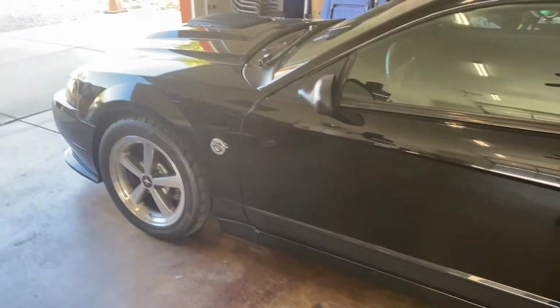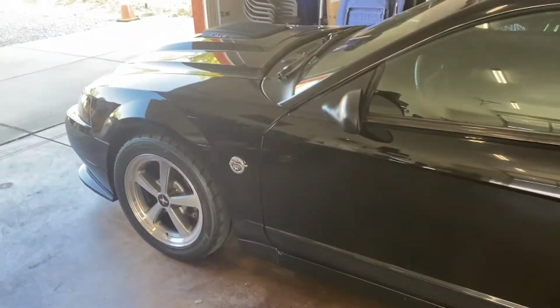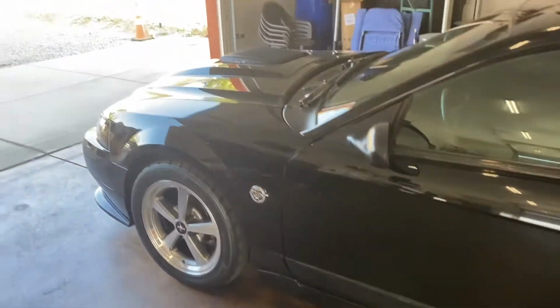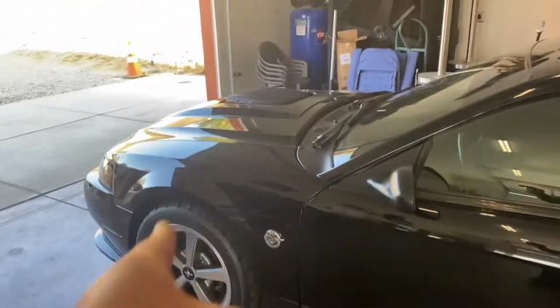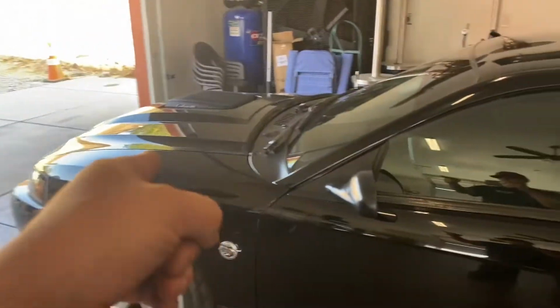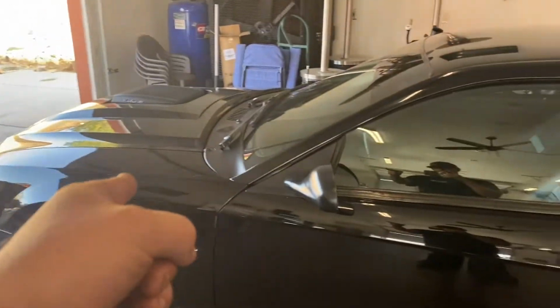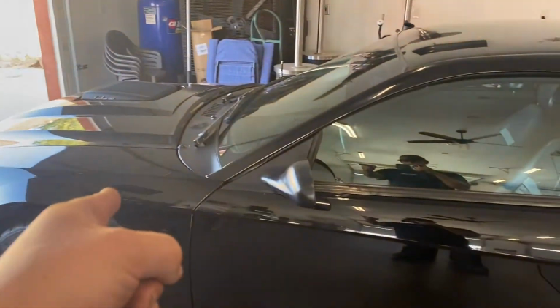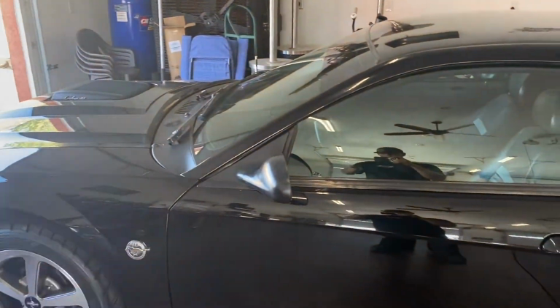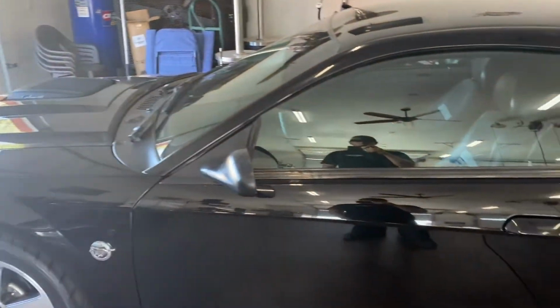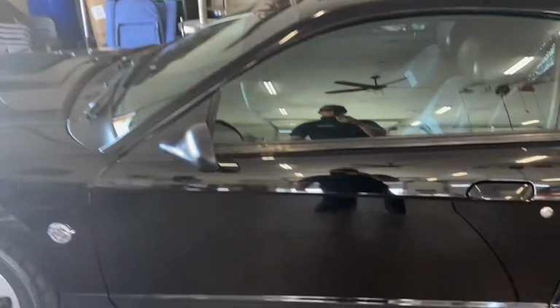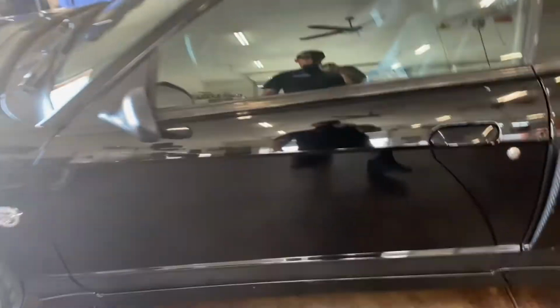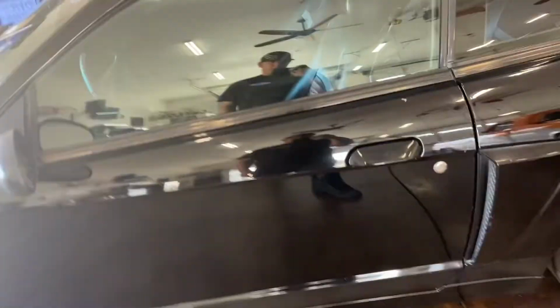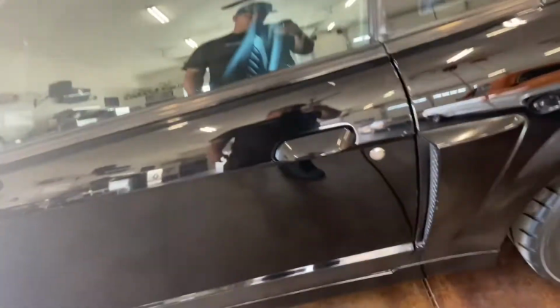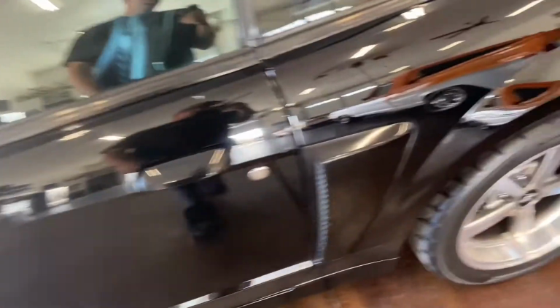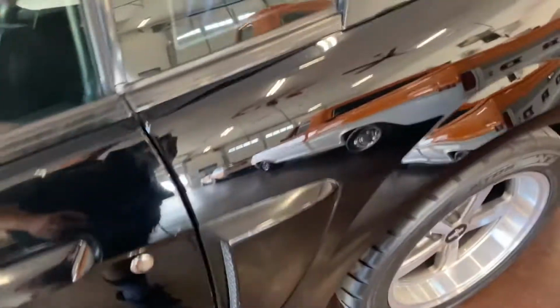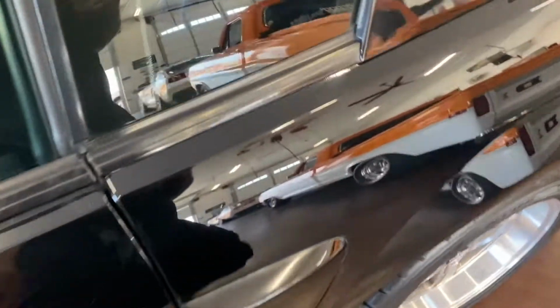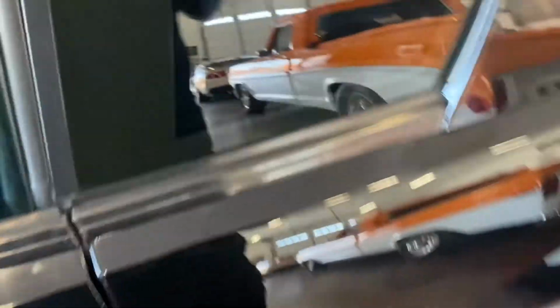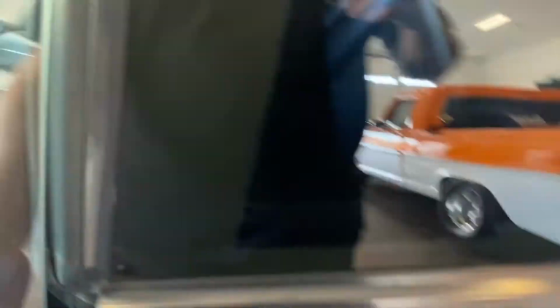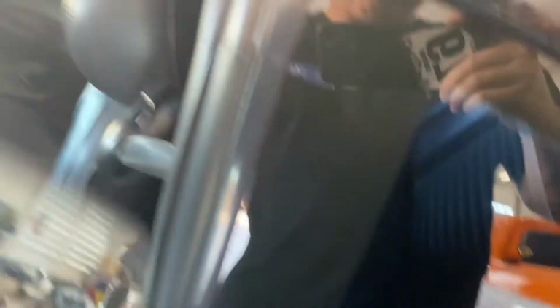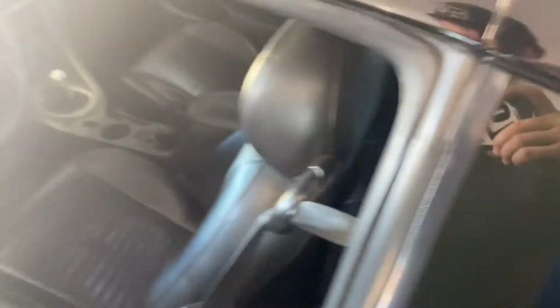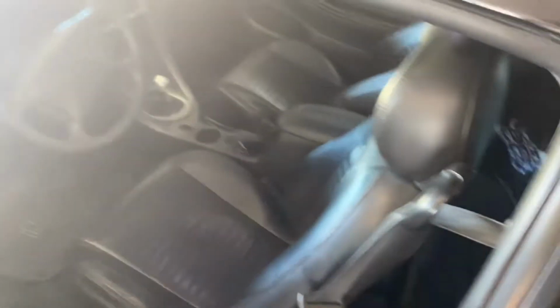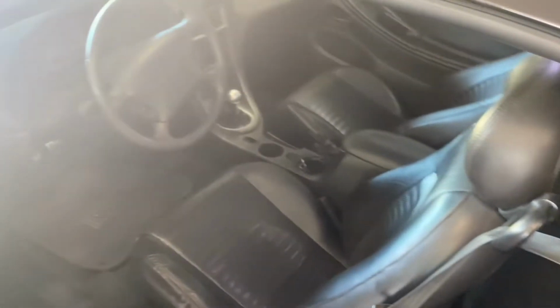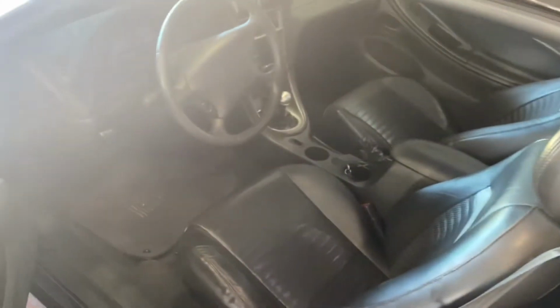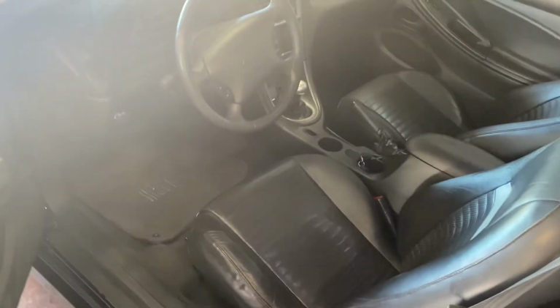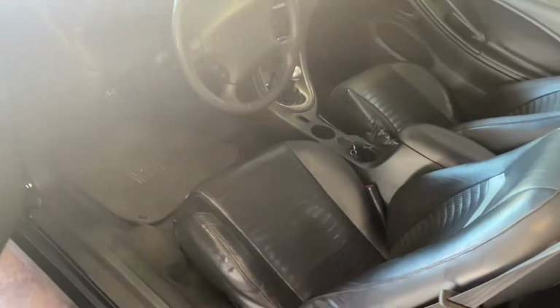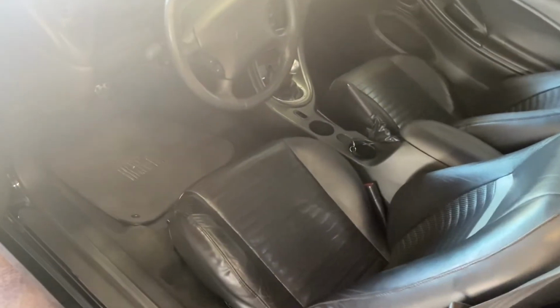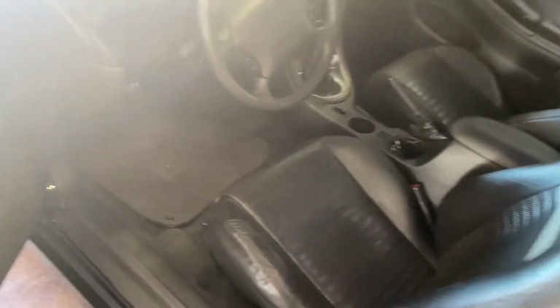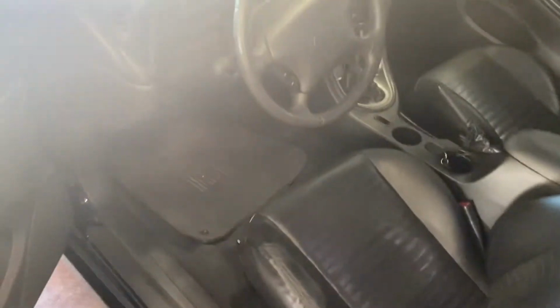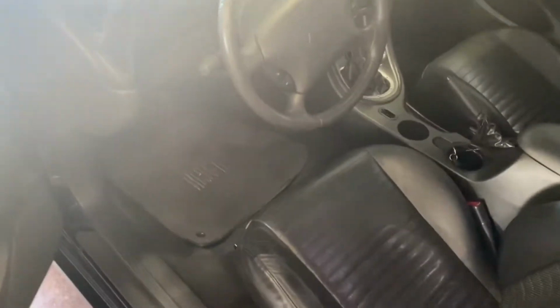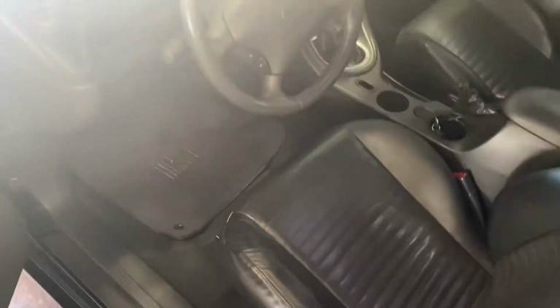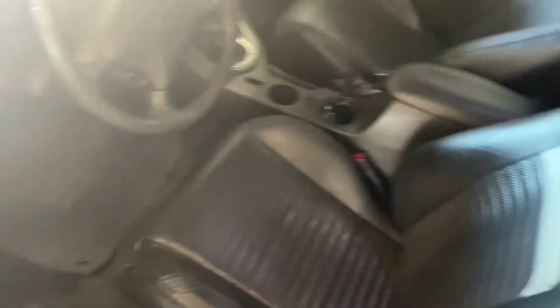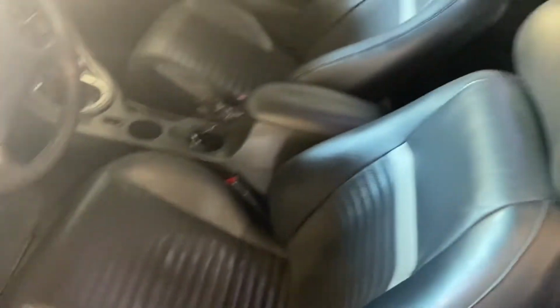We got a 98 Cobra block. Let me go ahead and pop the hood — but while we're in here, let's do a quick review on the interior.